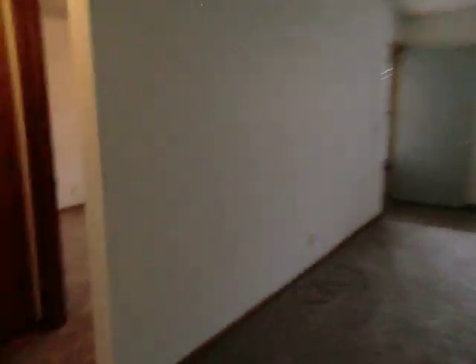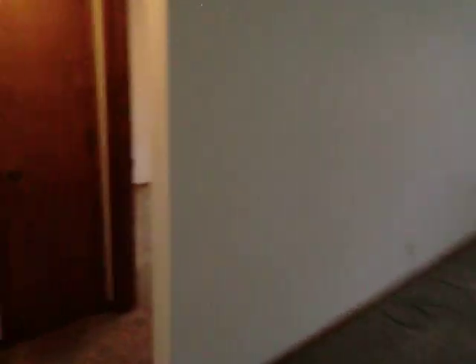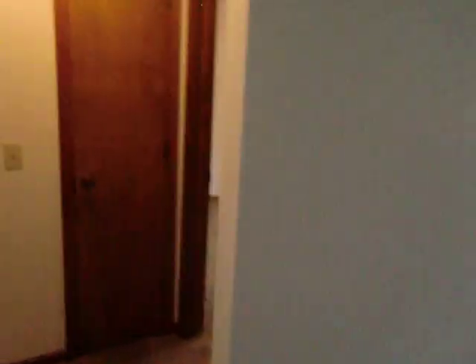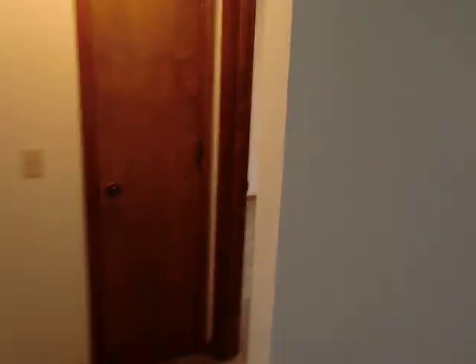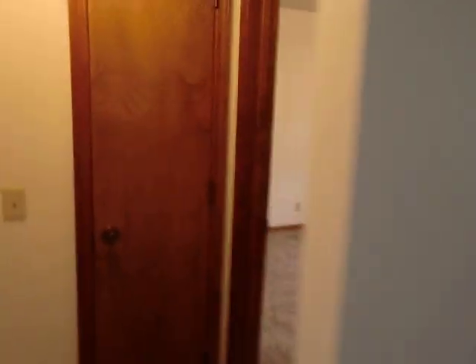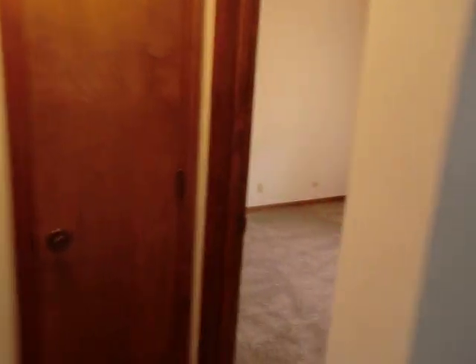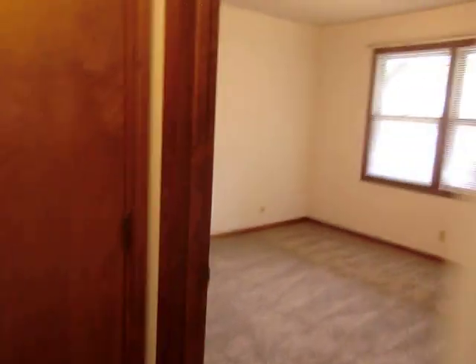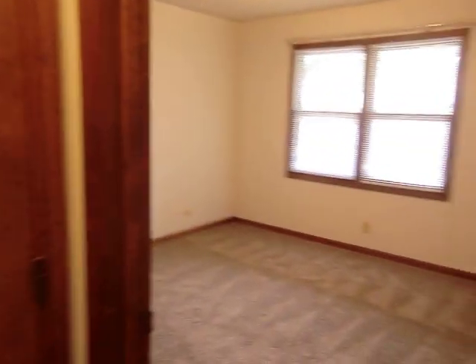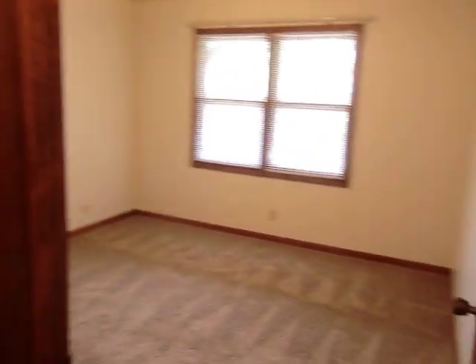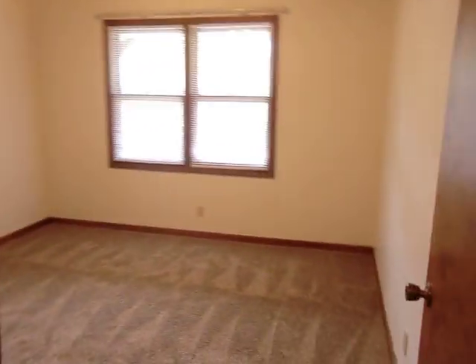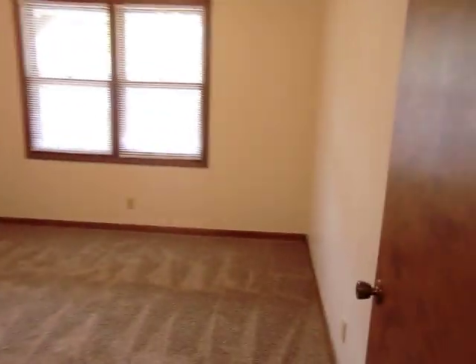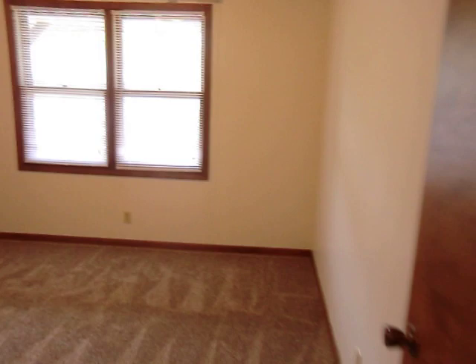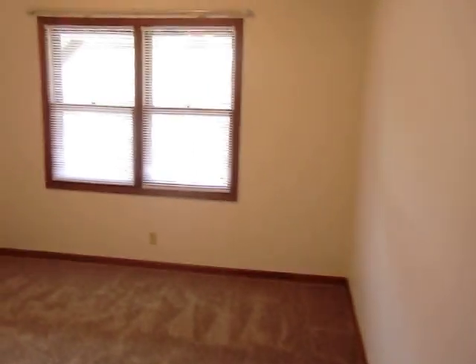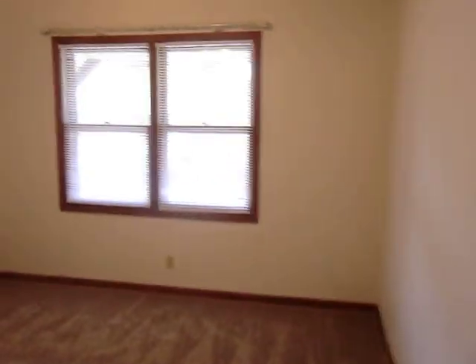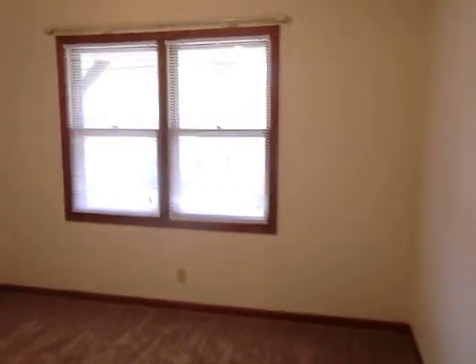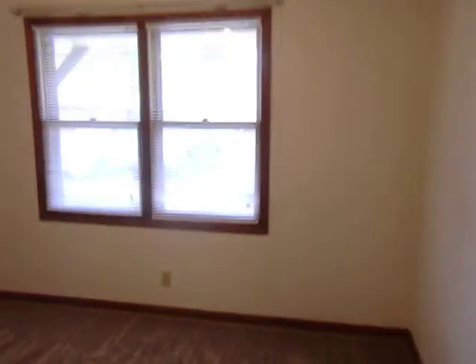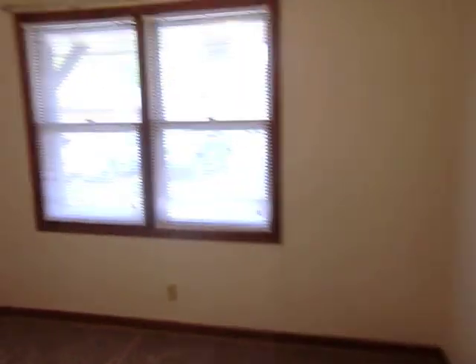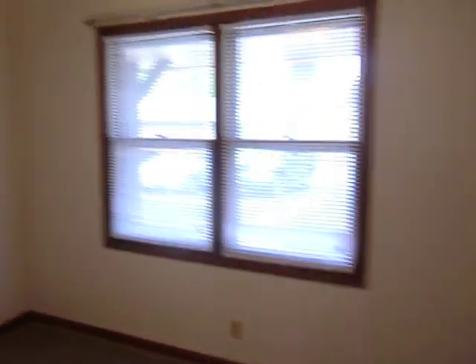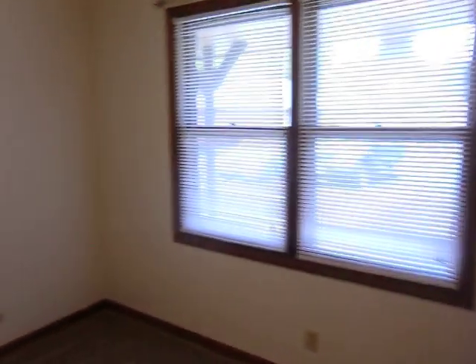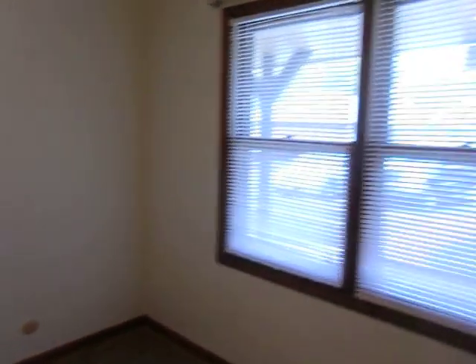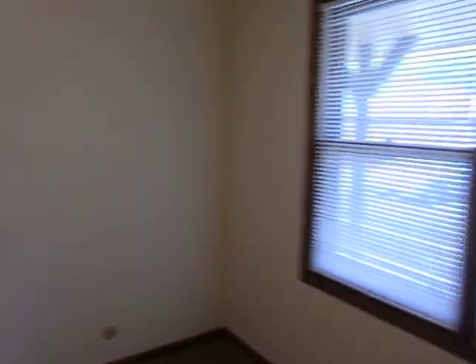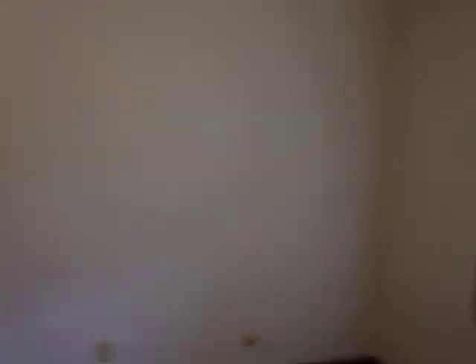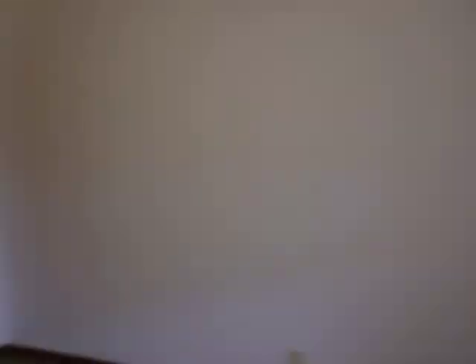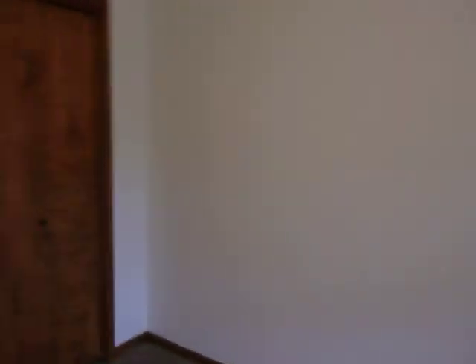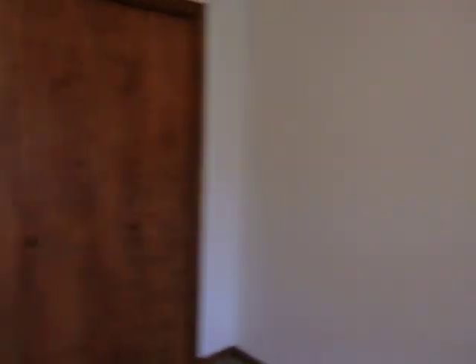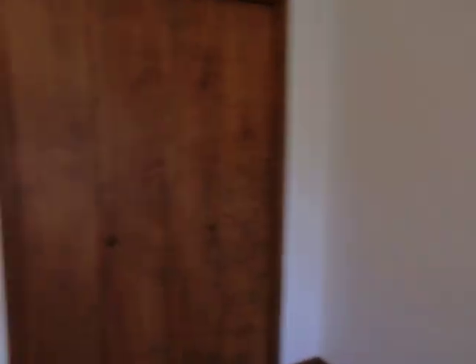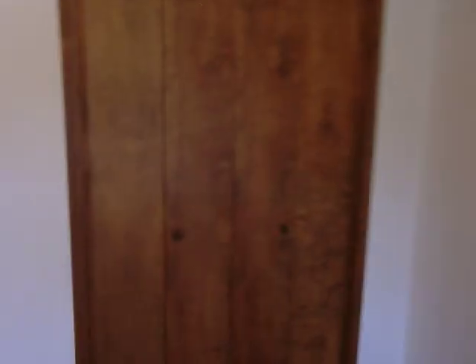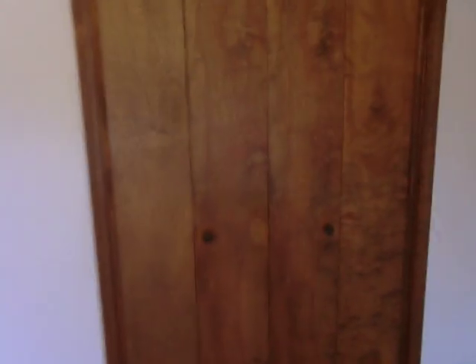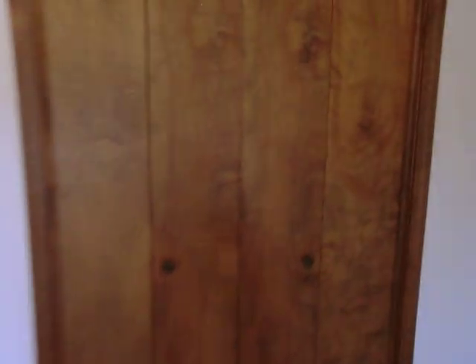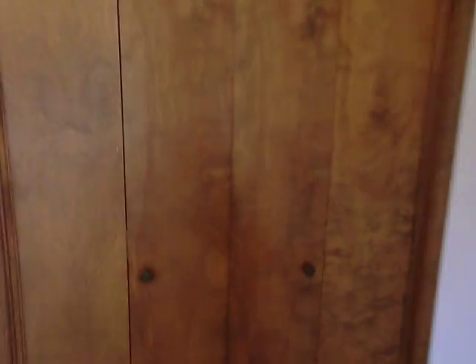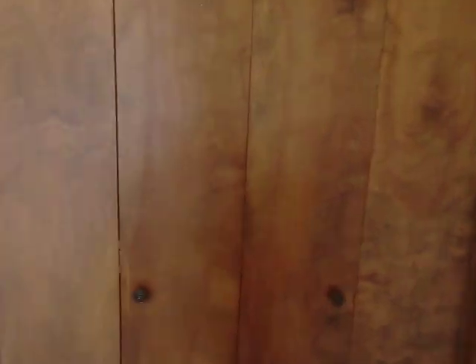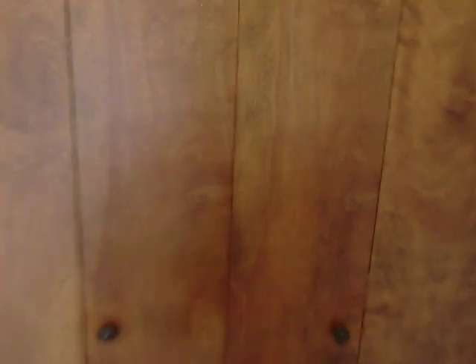Now we'll go to the front bedroom right here. This is the front bedroom — another wide closet here.